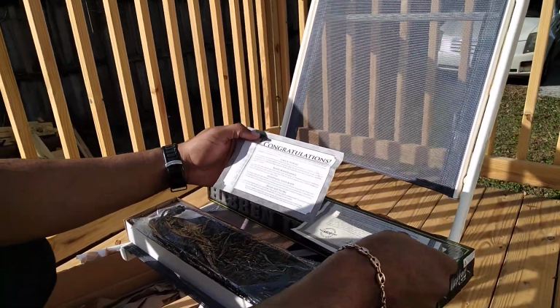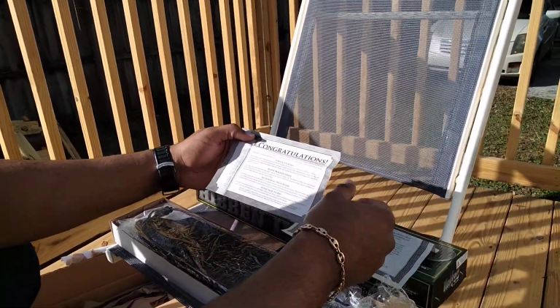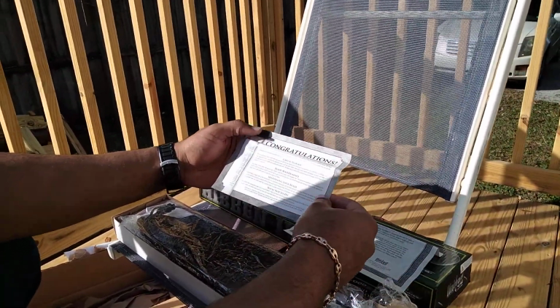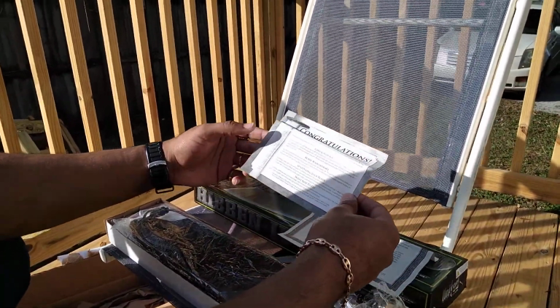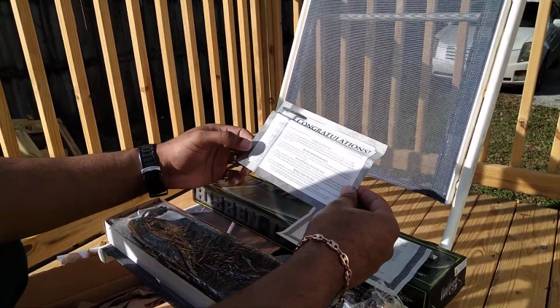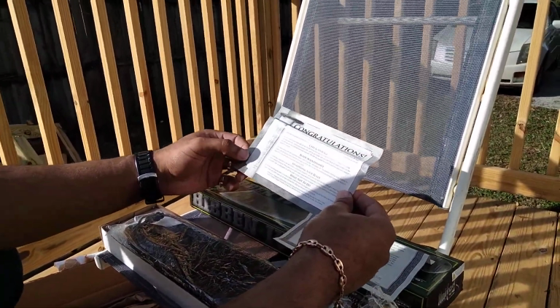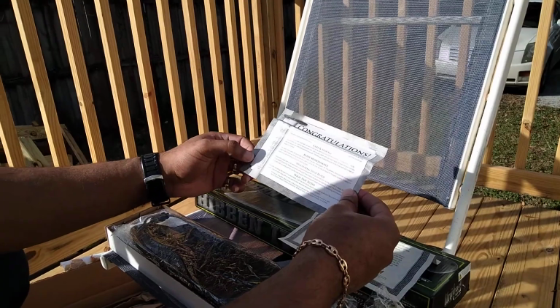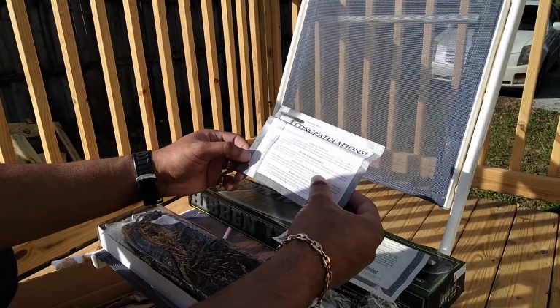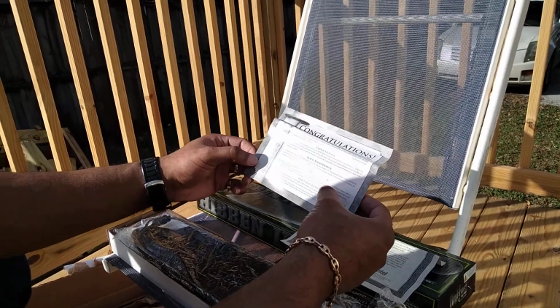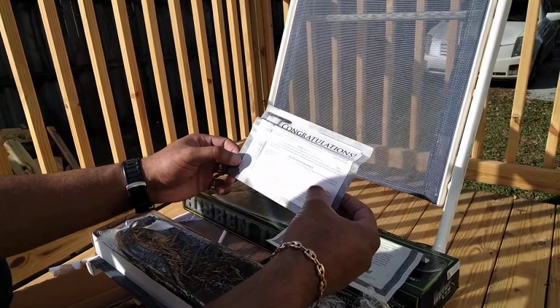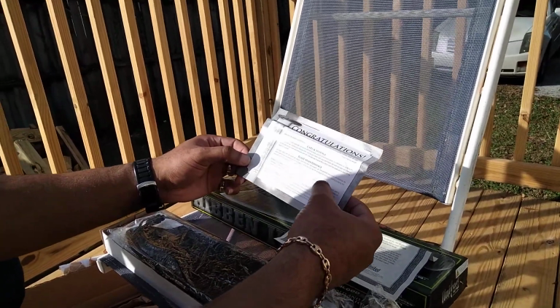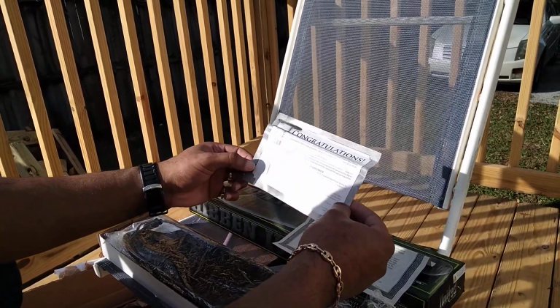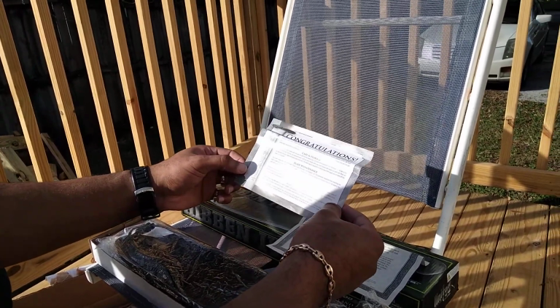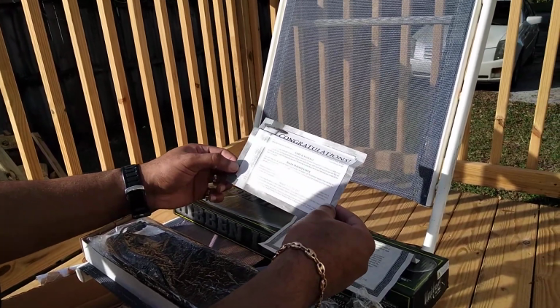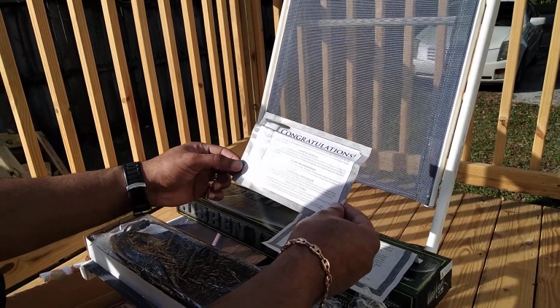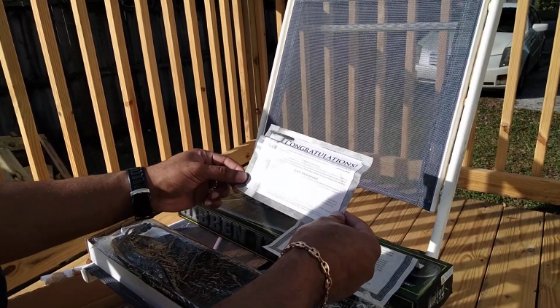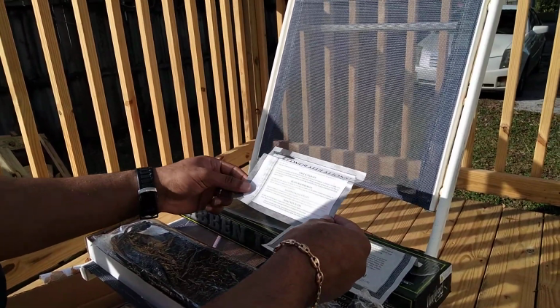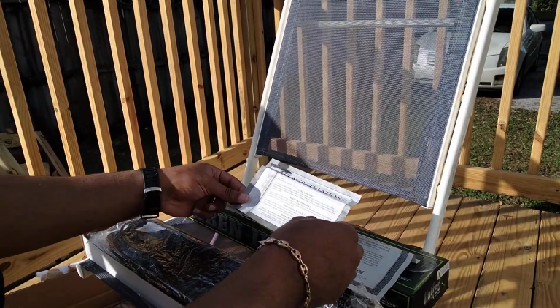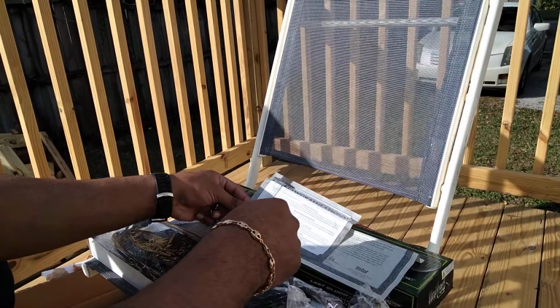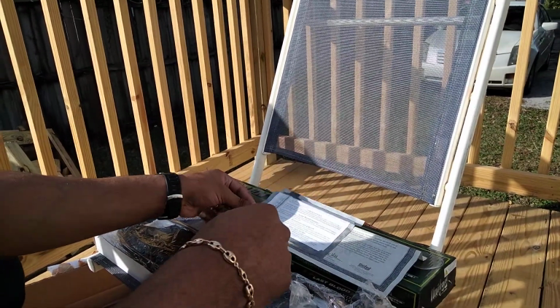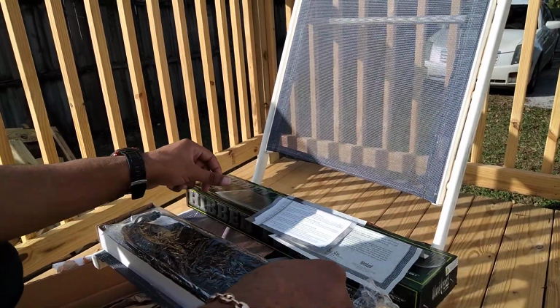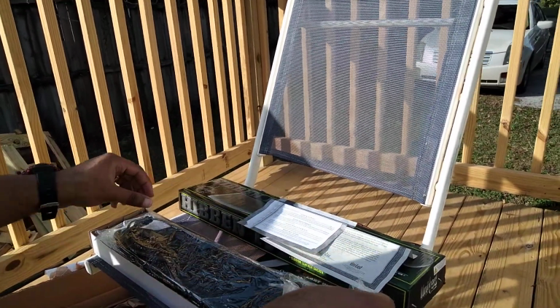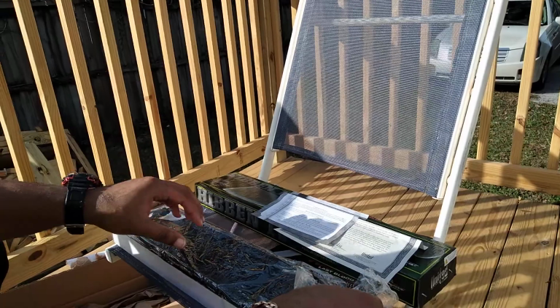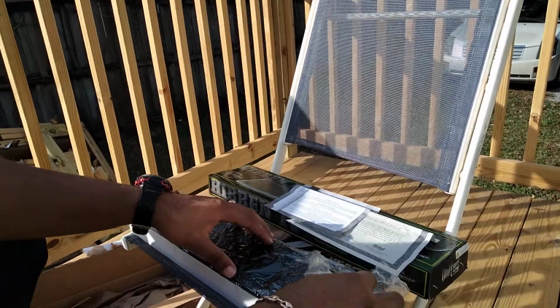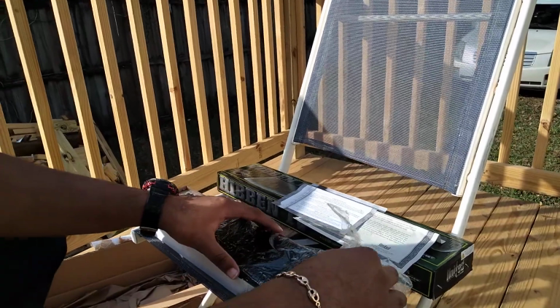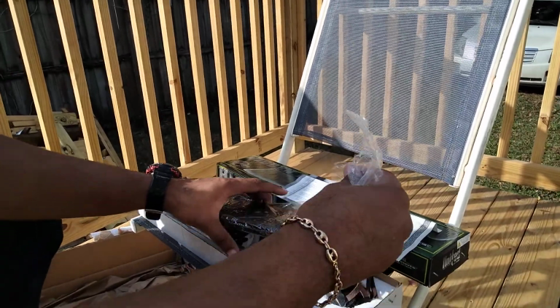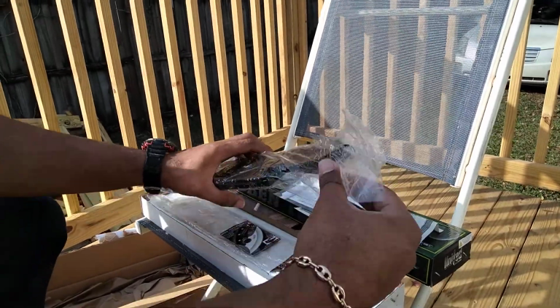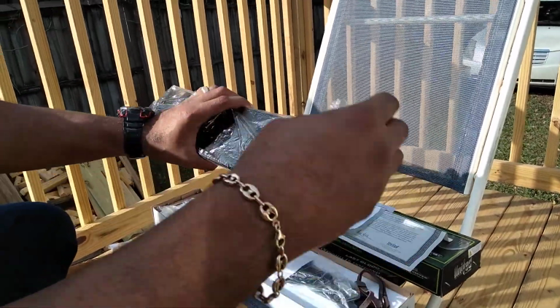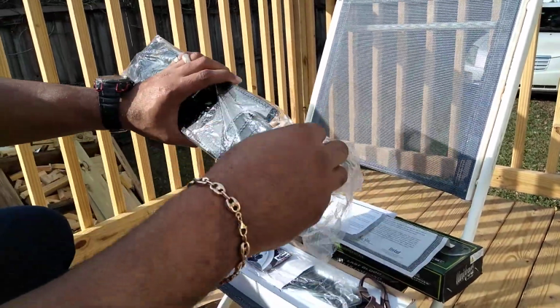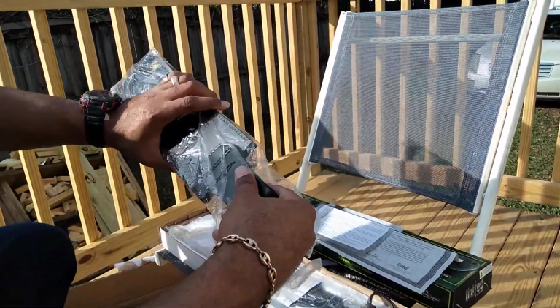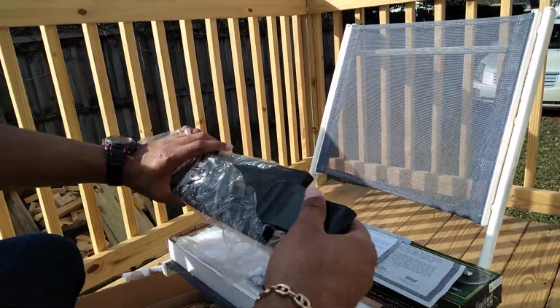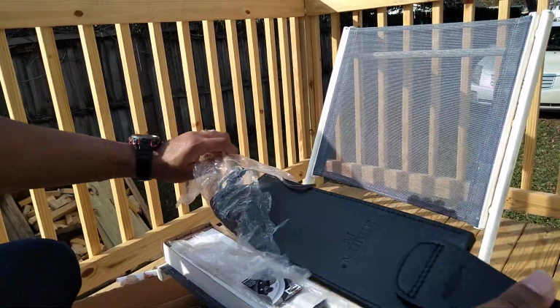Comes with car storage, blade maintenance, sharpening blade, and what and not to do. Got this sheath right here.